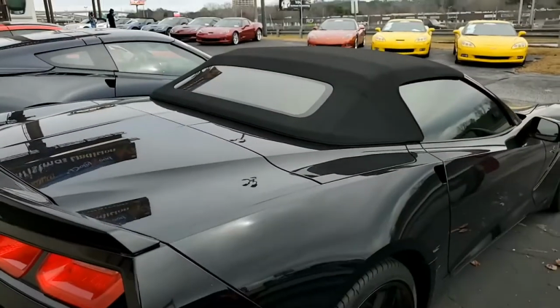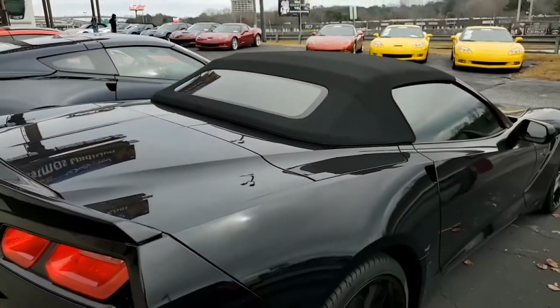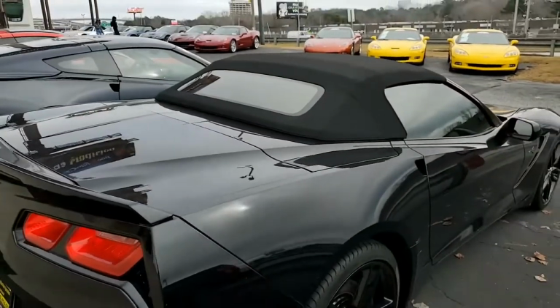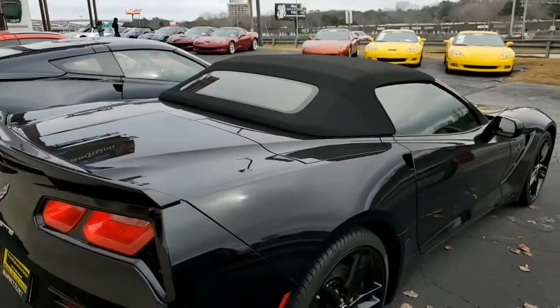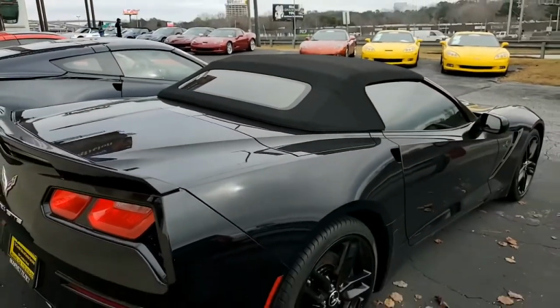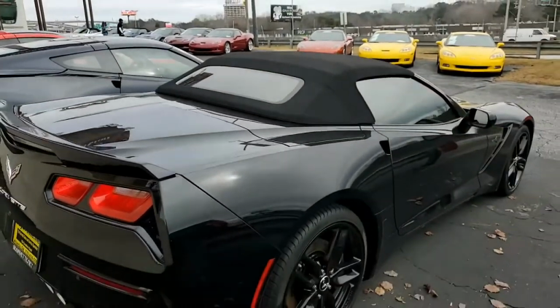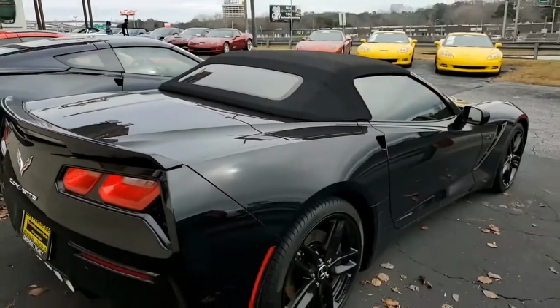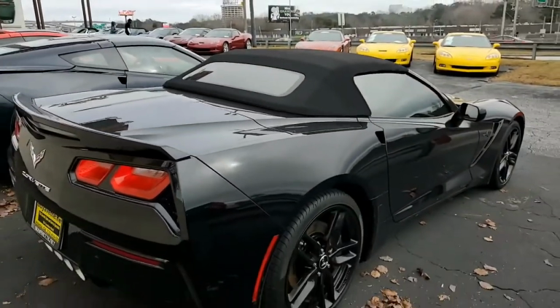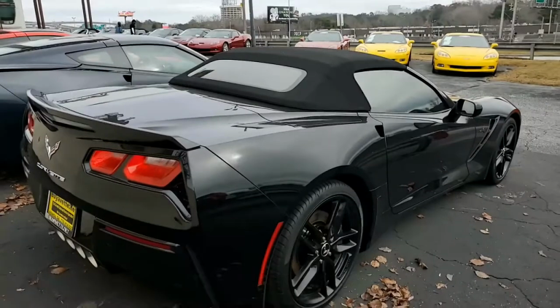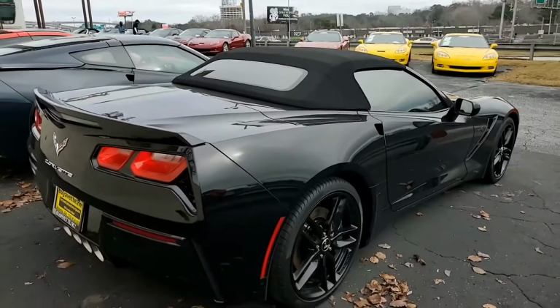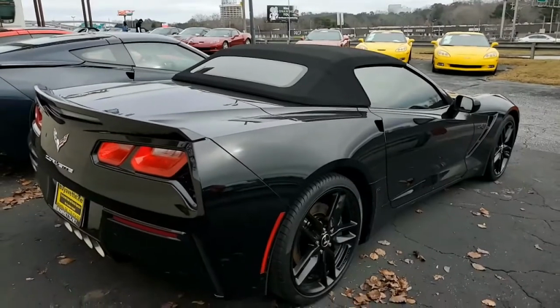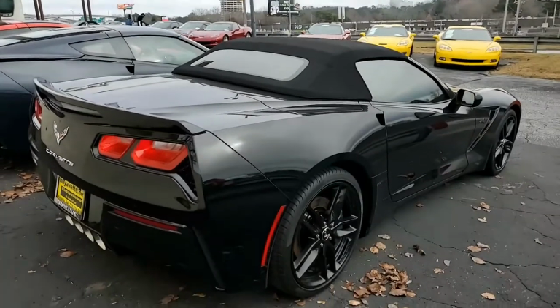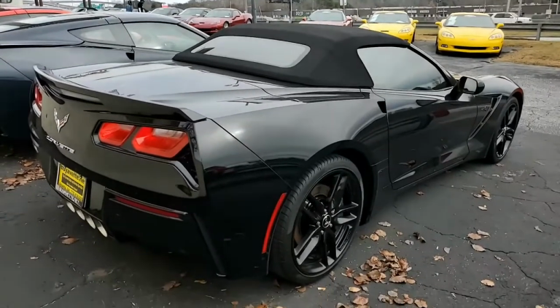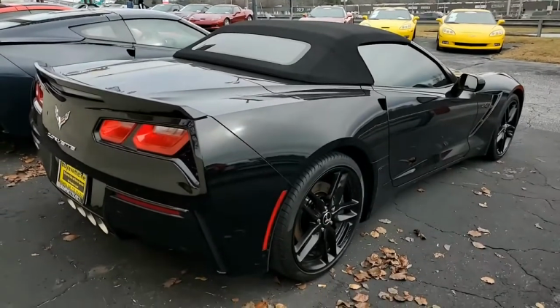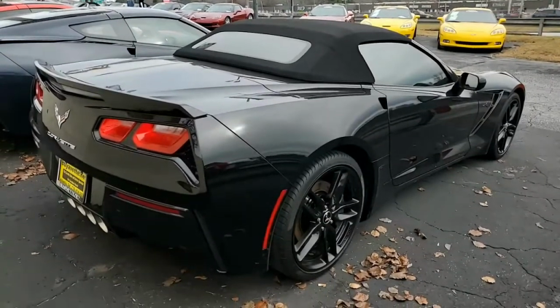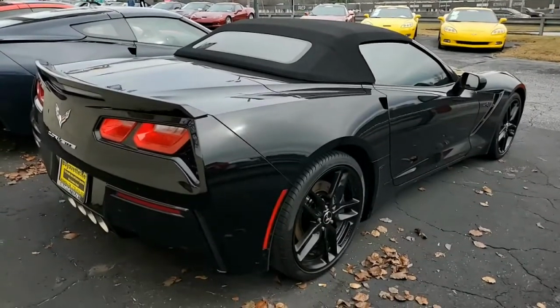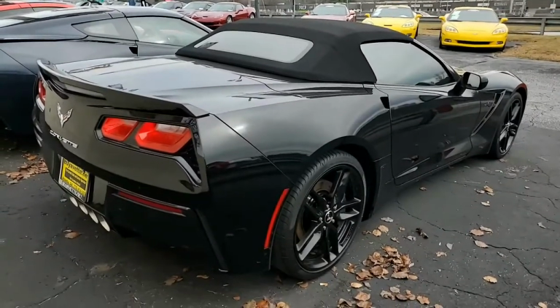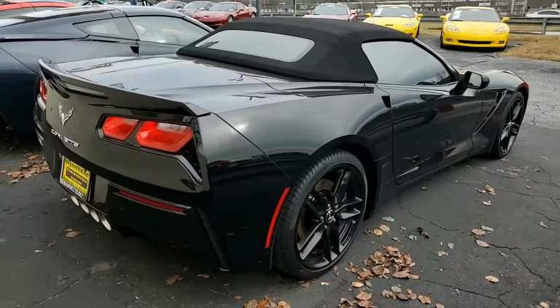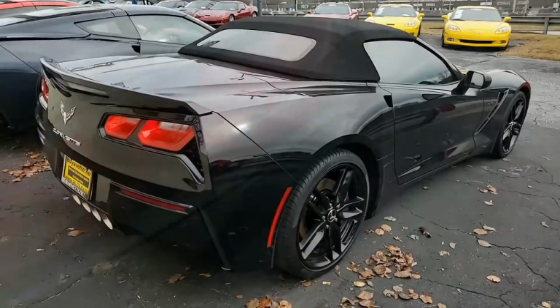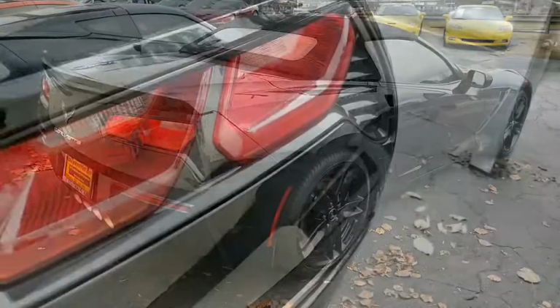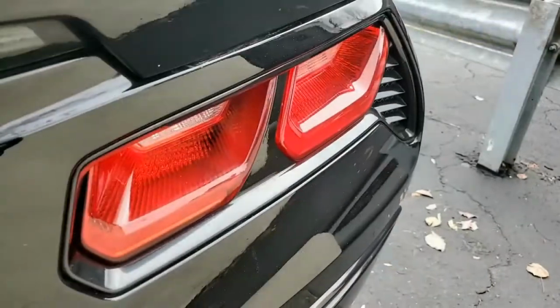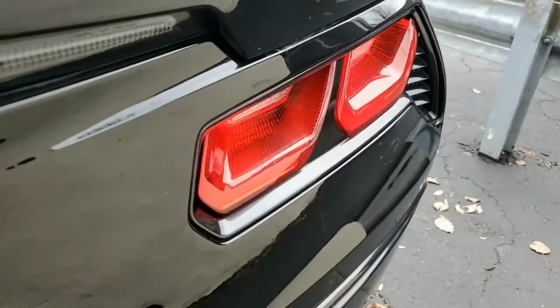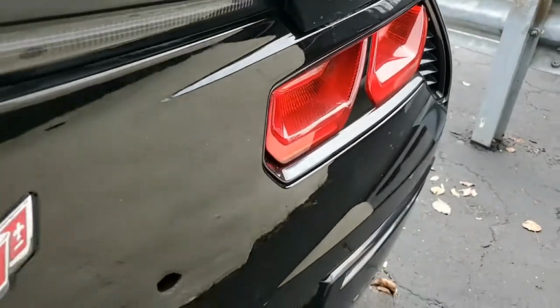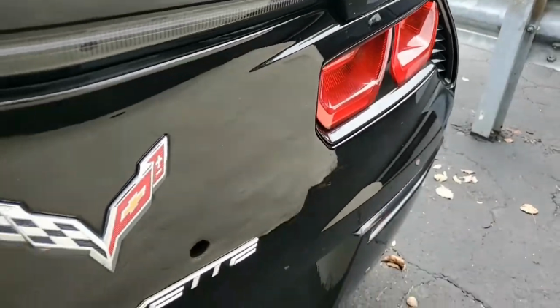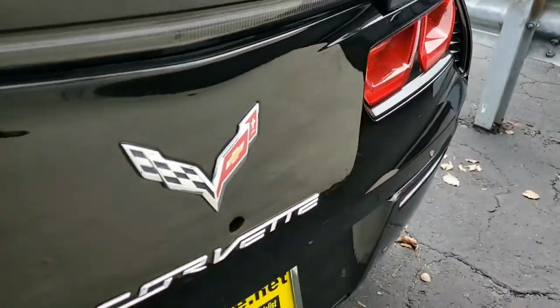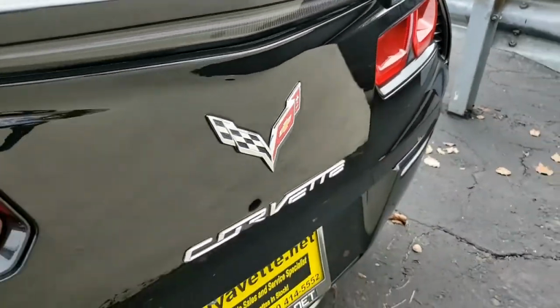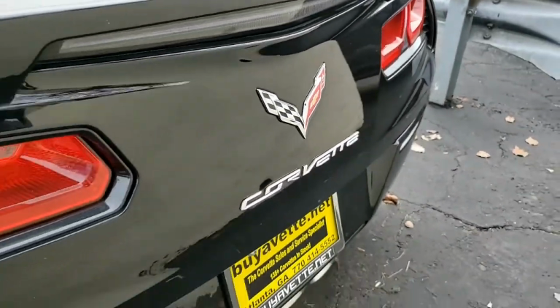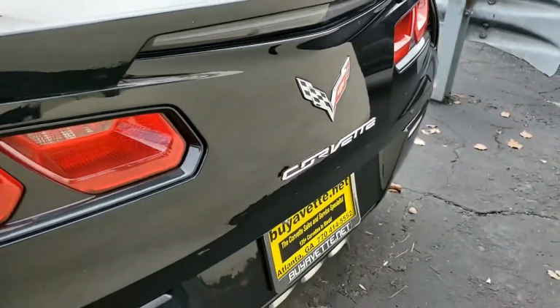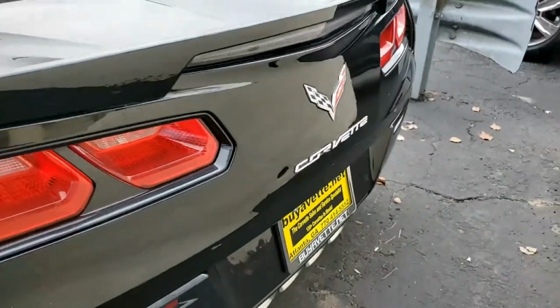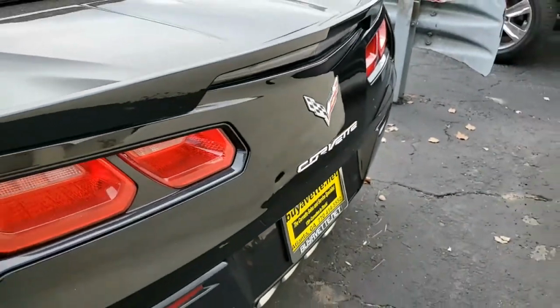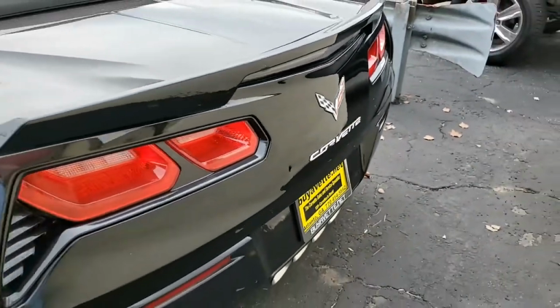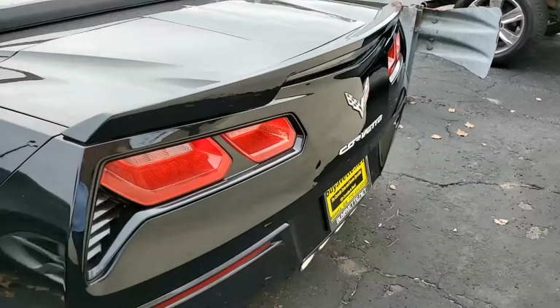This car has every option you would expect it to have. It comes with a clean Carfax as well. And best of all, this Stingray ZF1 convertible shows just 50,750 miles.